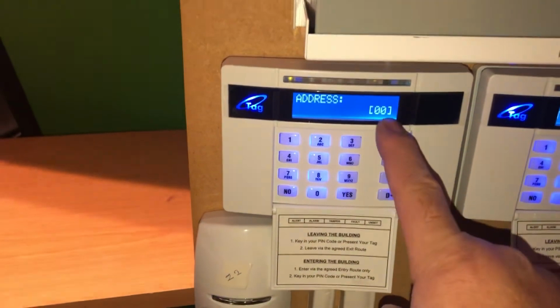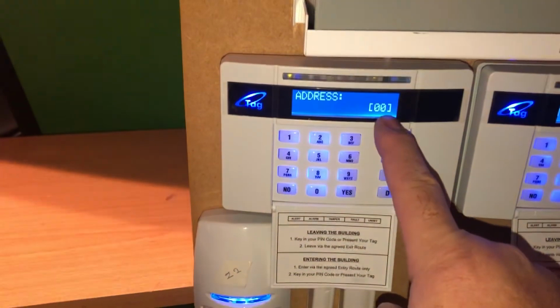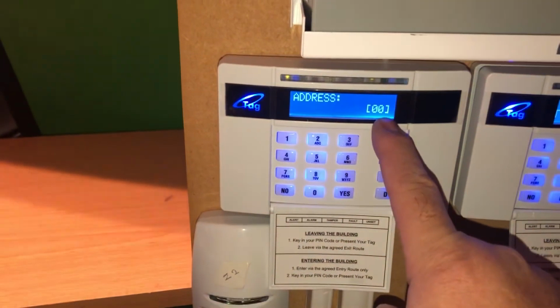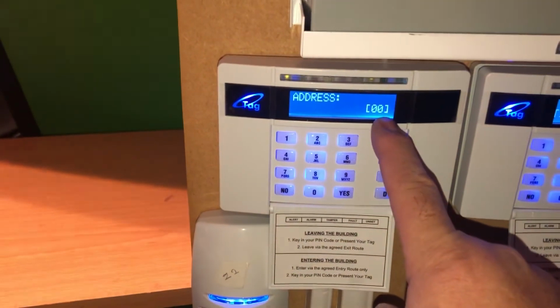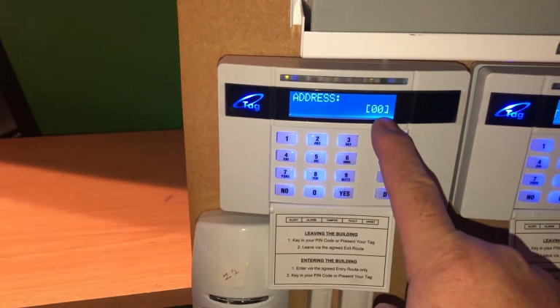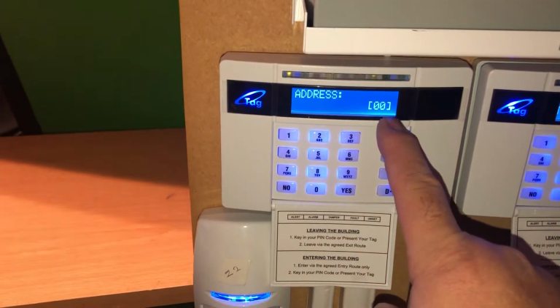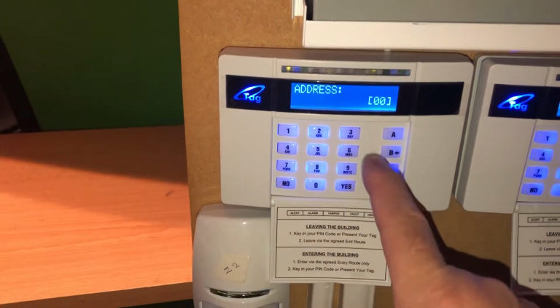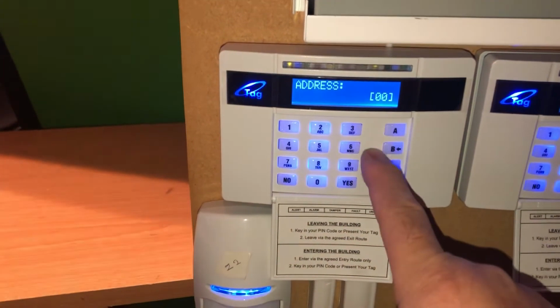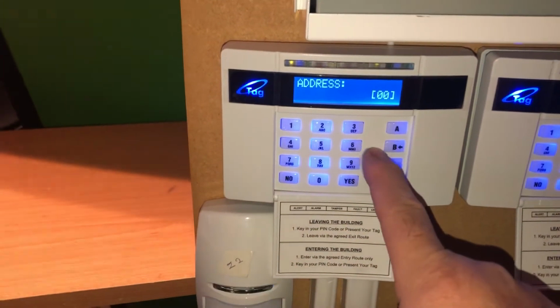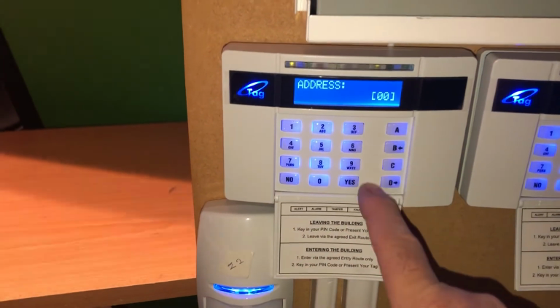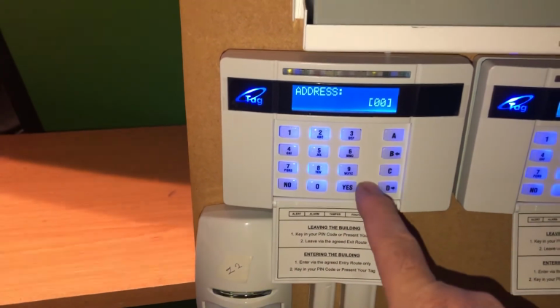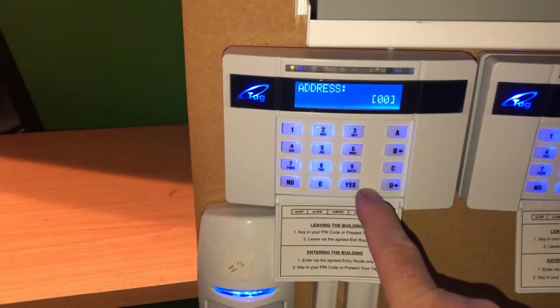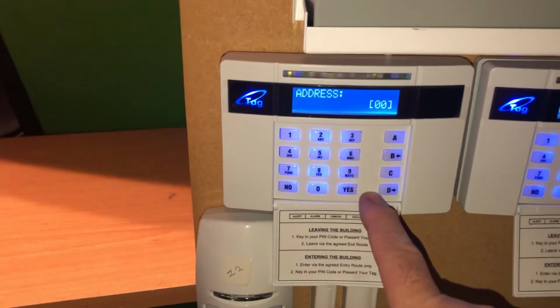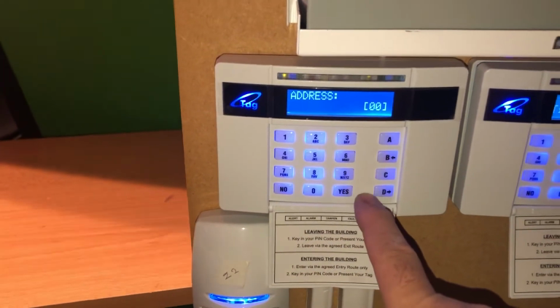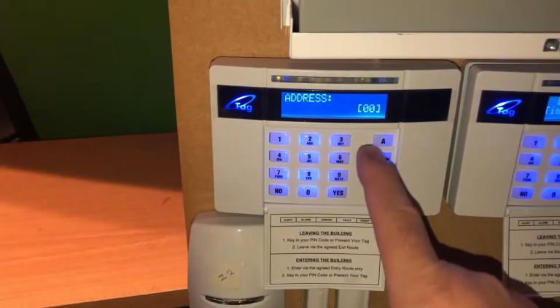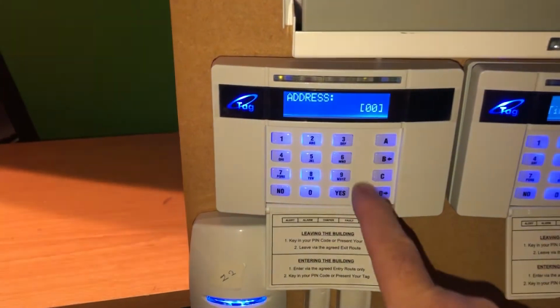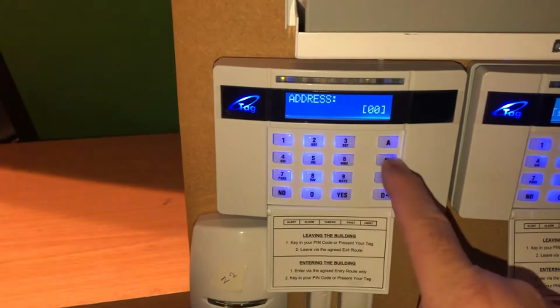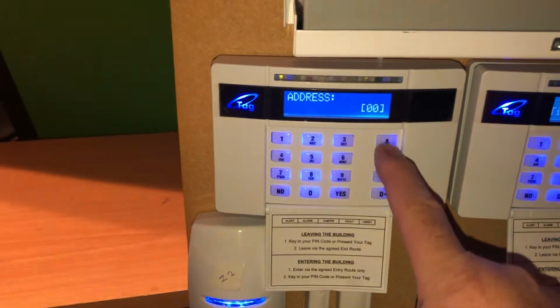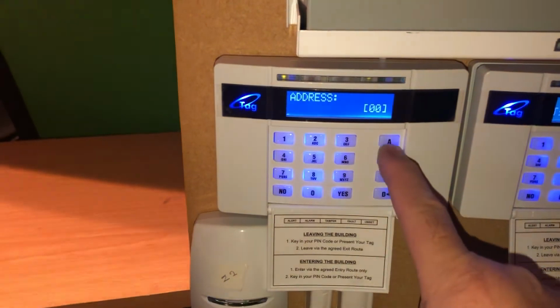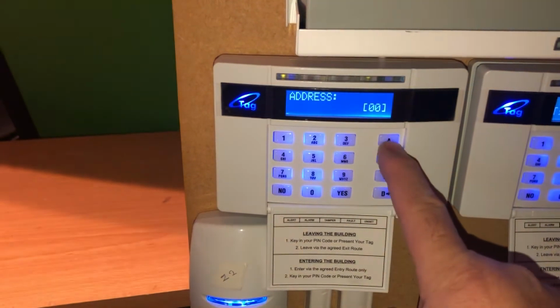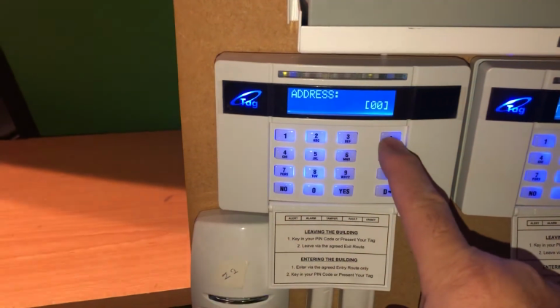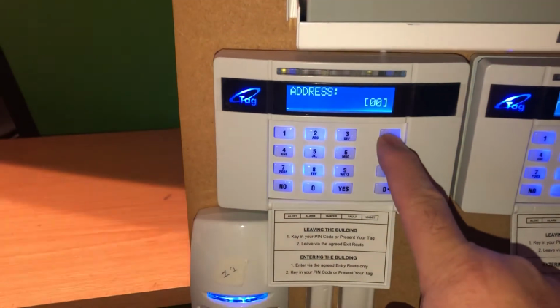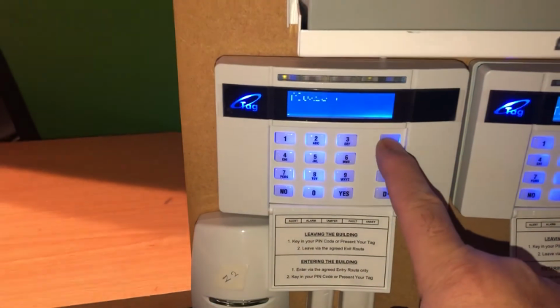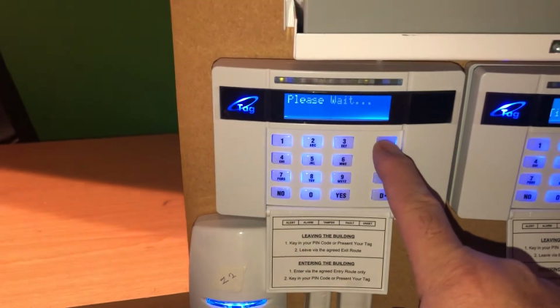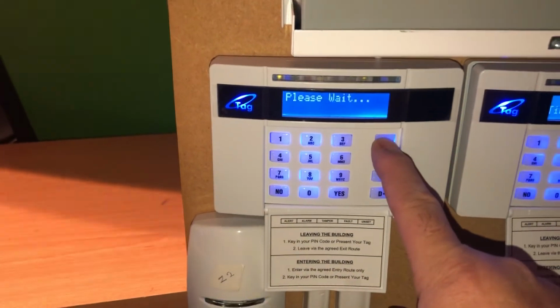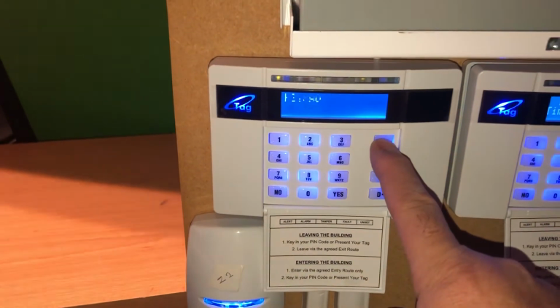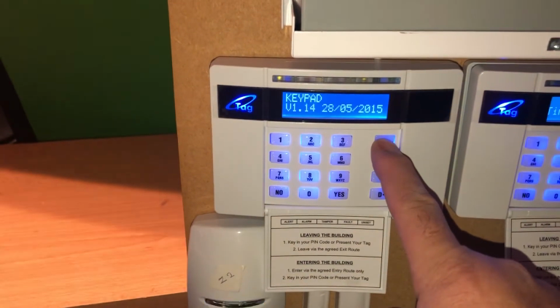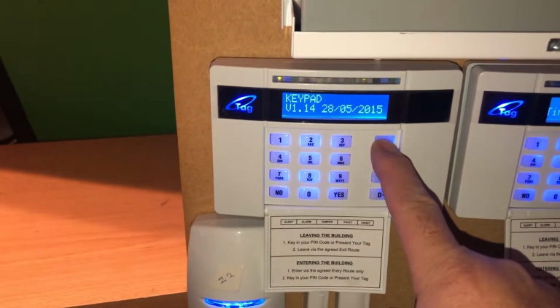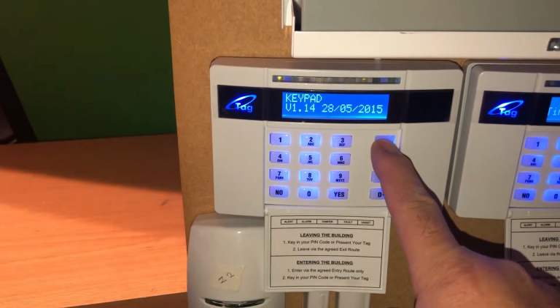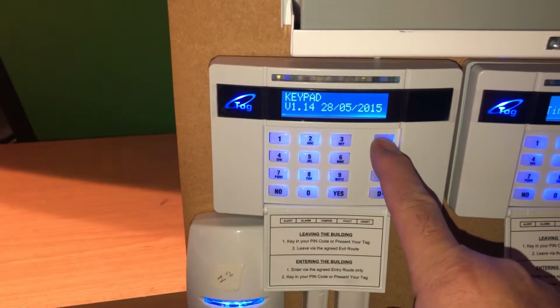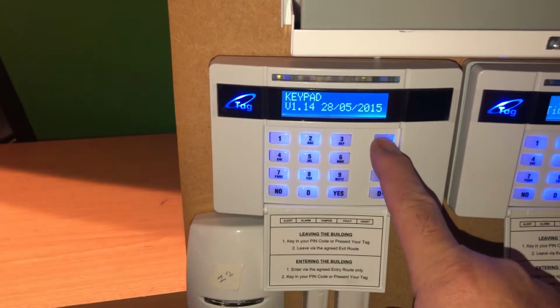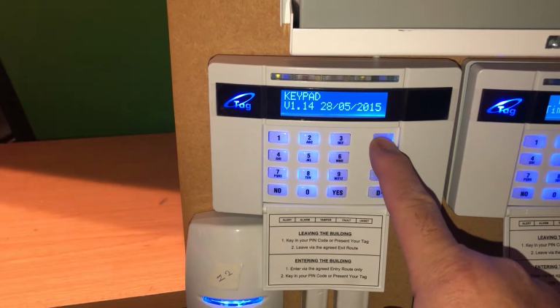Now you need to give this keypad an ID. I'll leave it as ID zero. Then hold A for five seconds again.